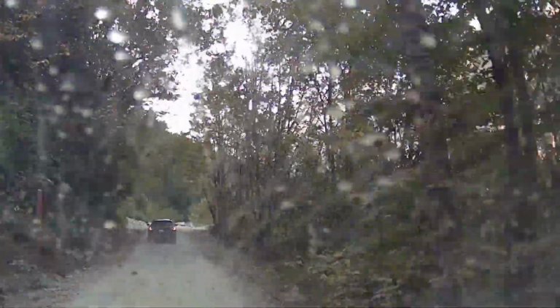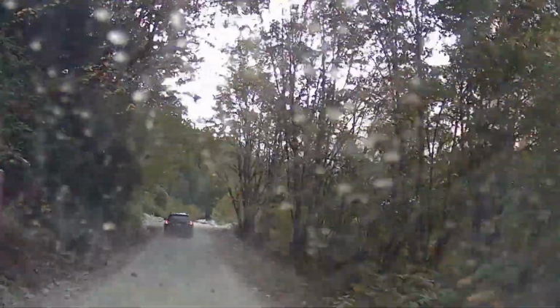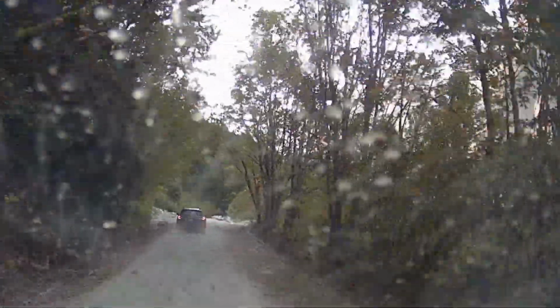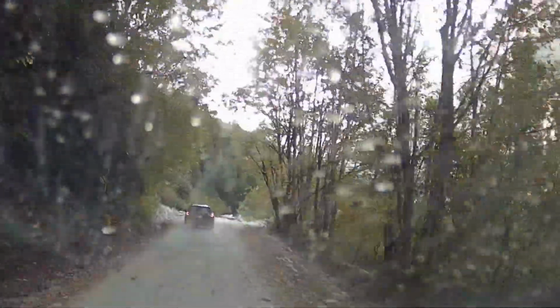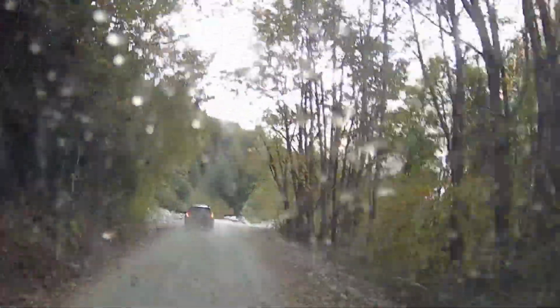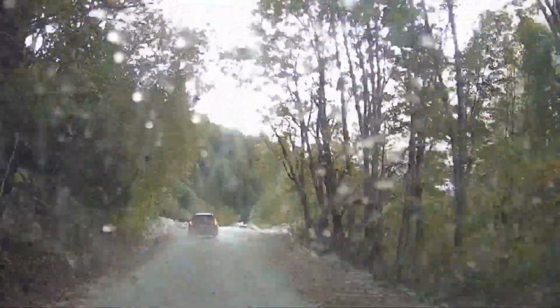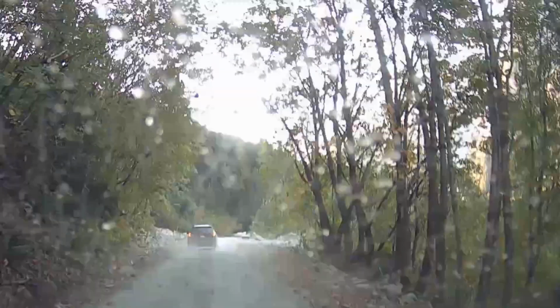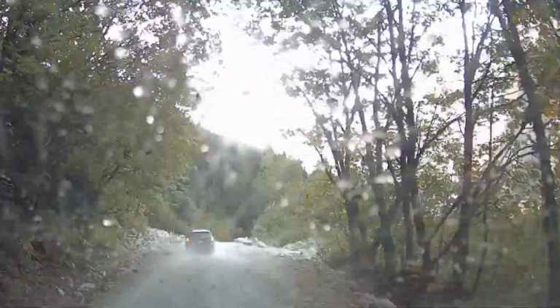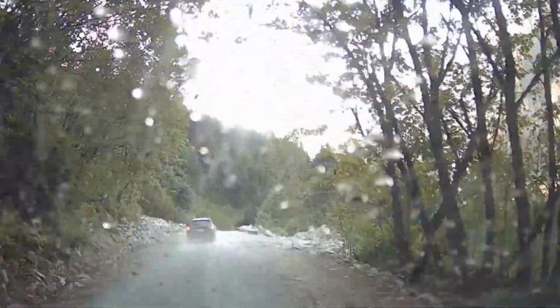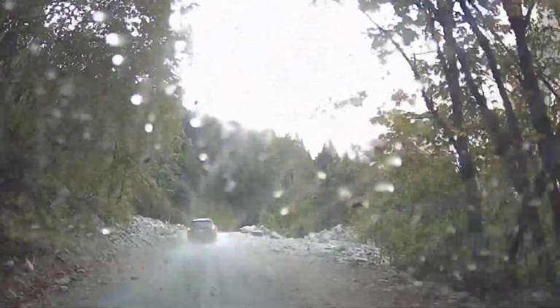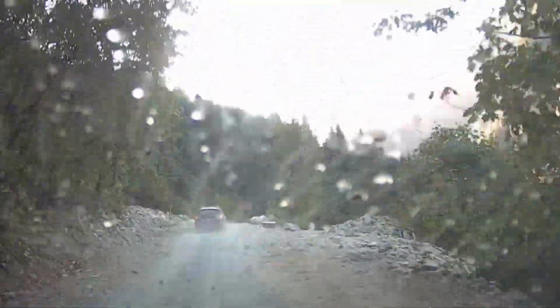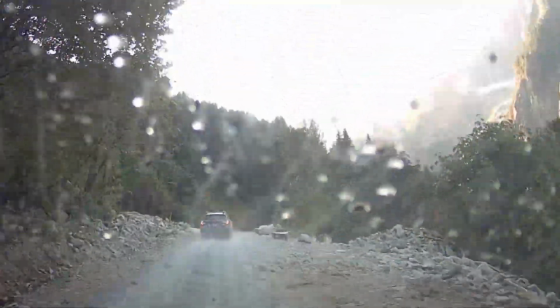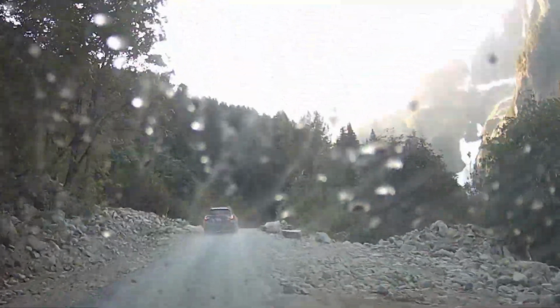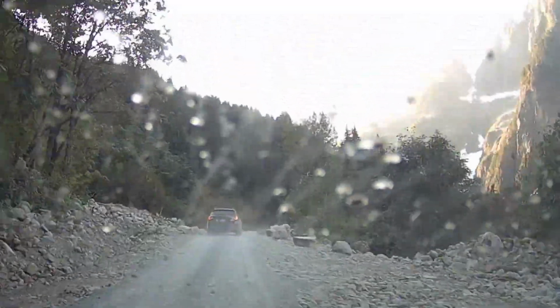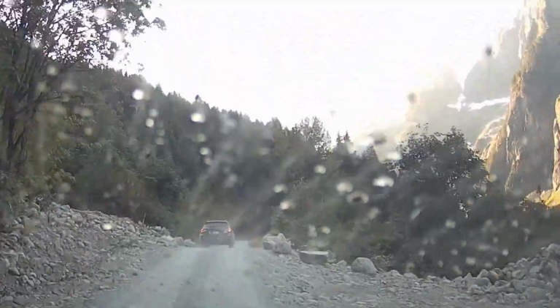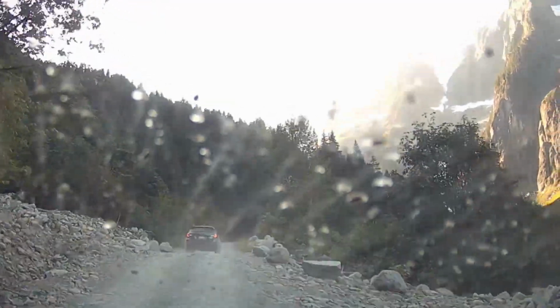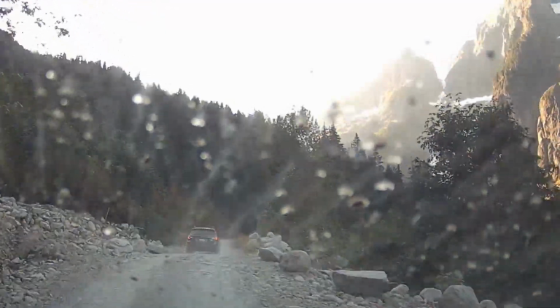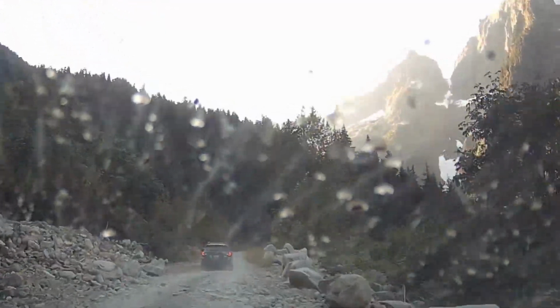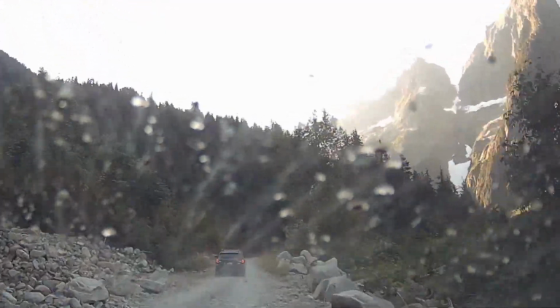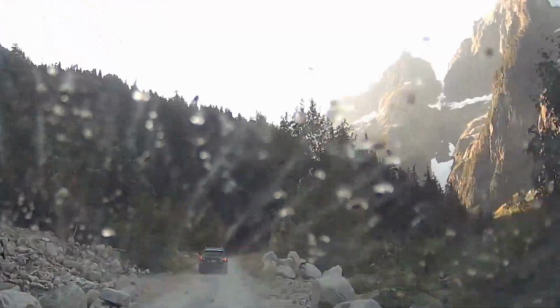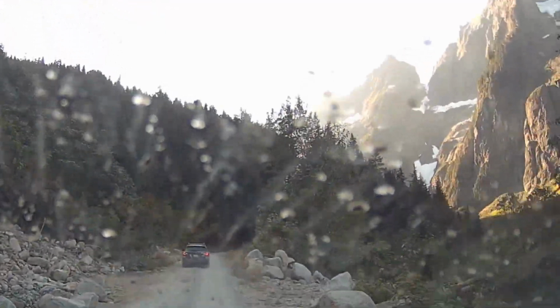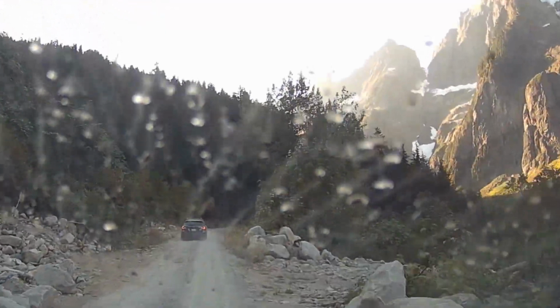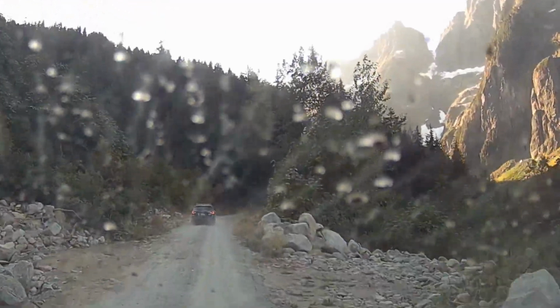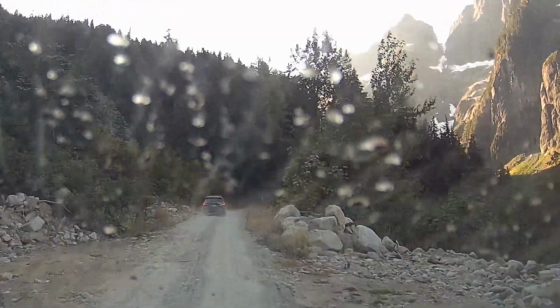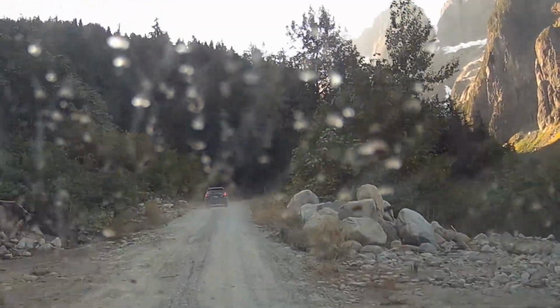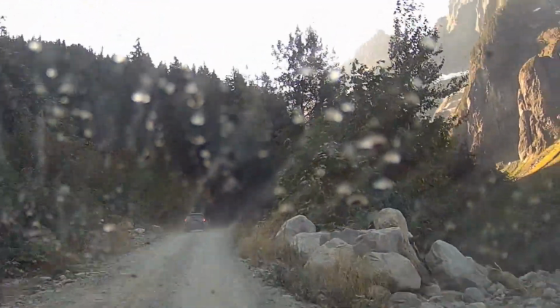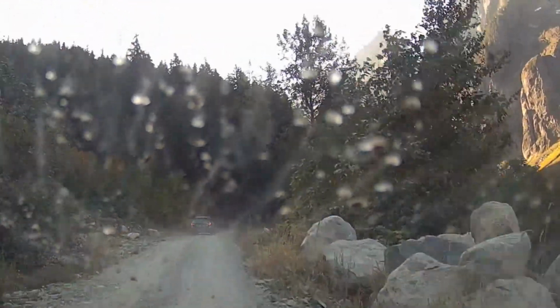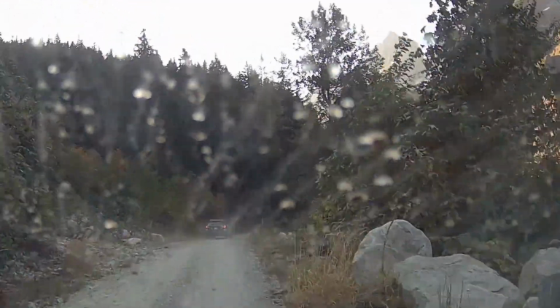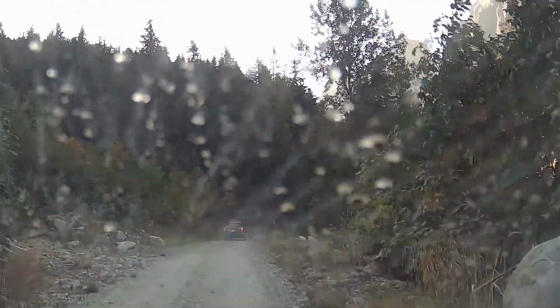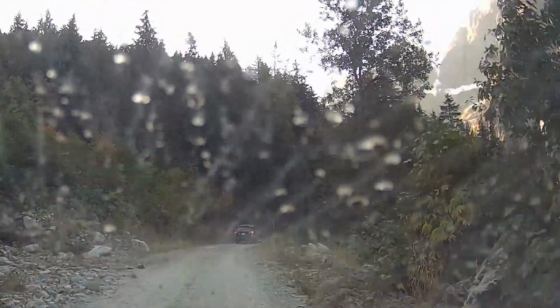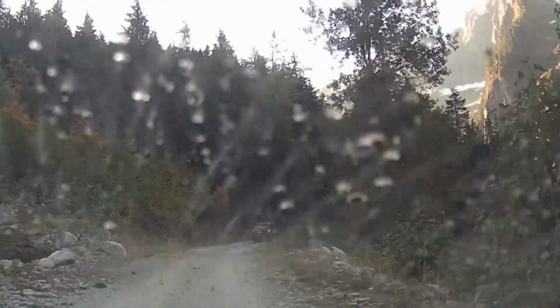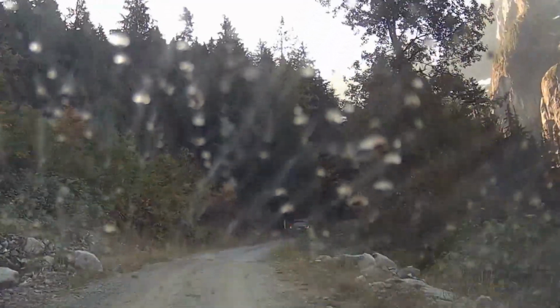It is nice and wide for the most part. The worst of the washboard was right at the beginning, and there weren't many potholes until the end. The worst of the holes were around road transitions and bridges.